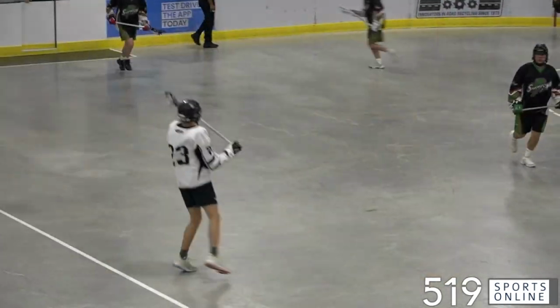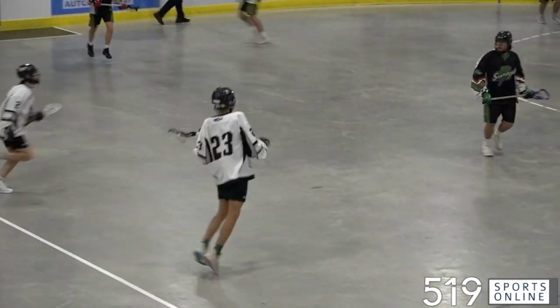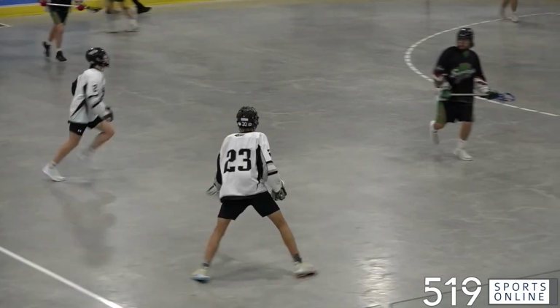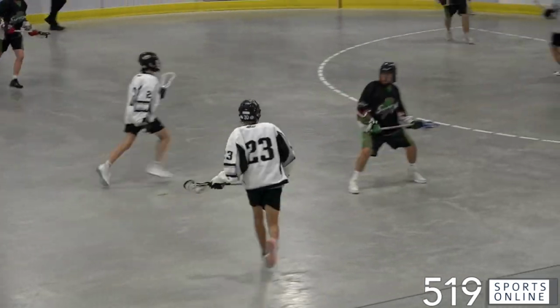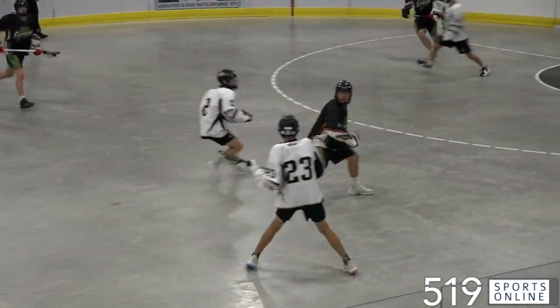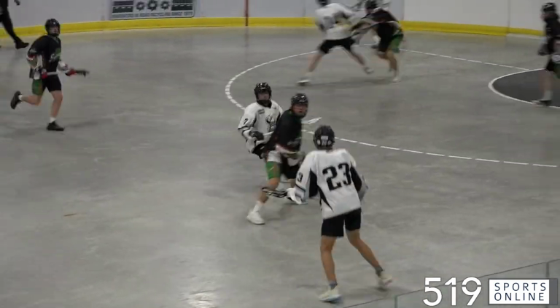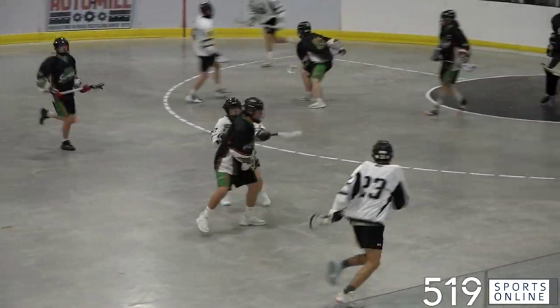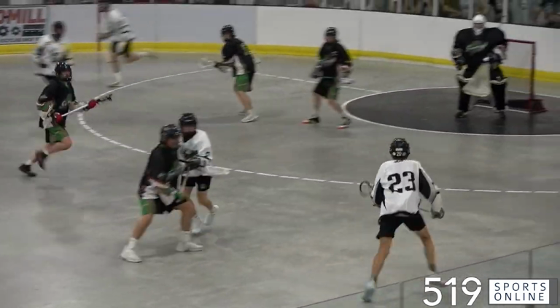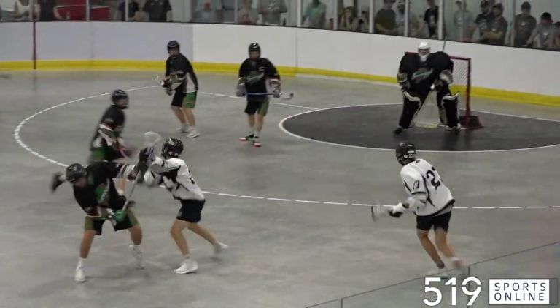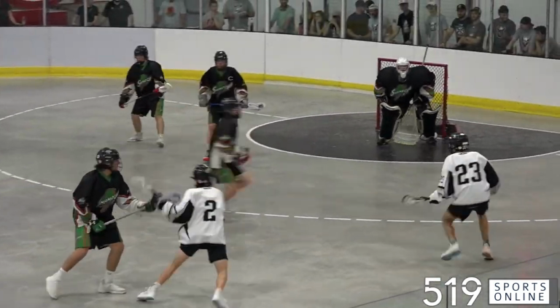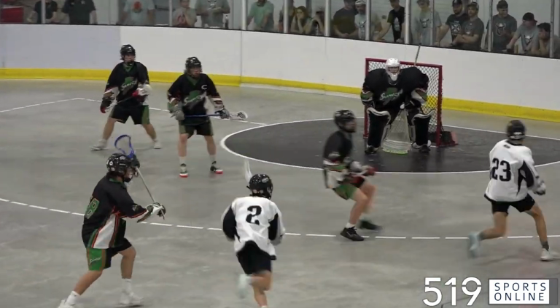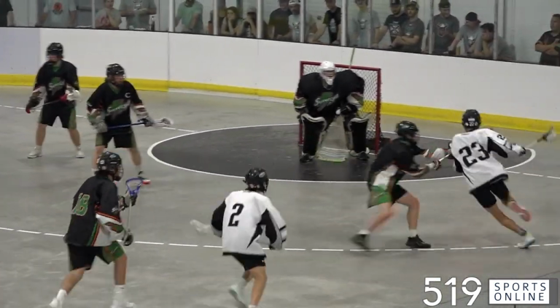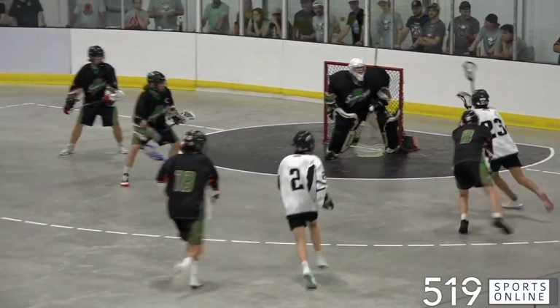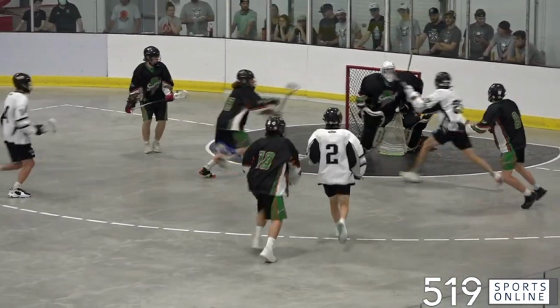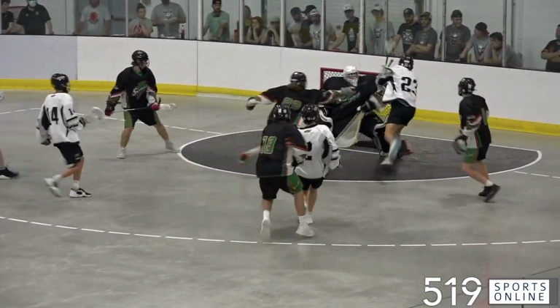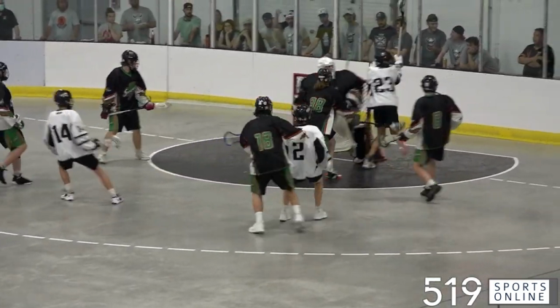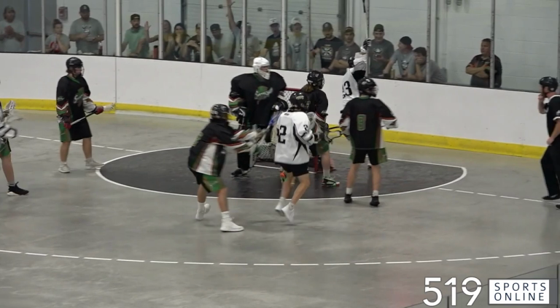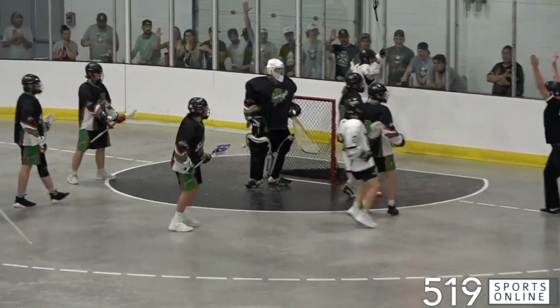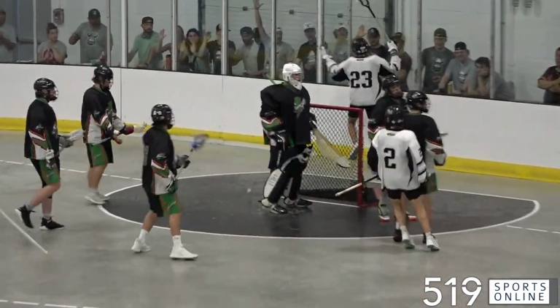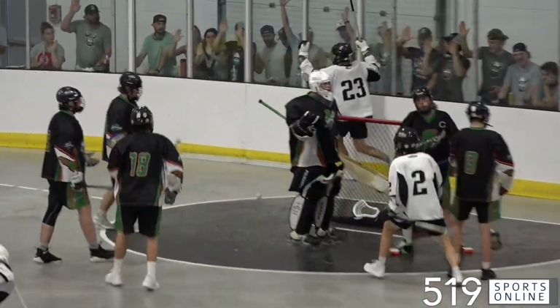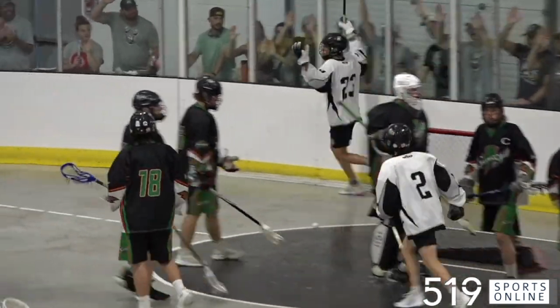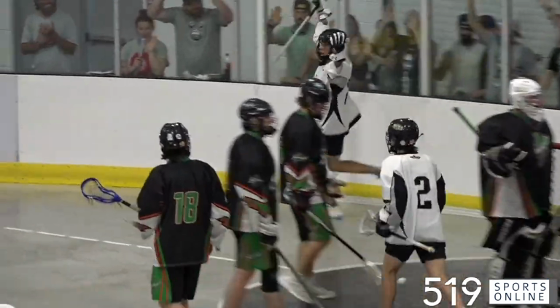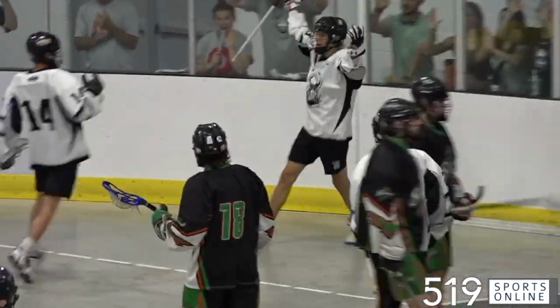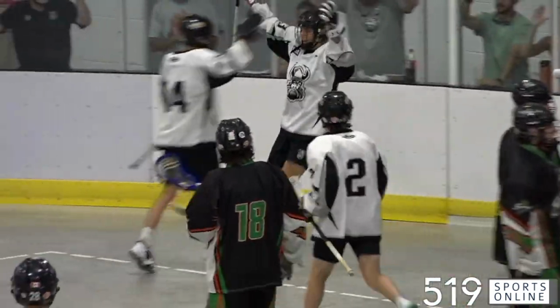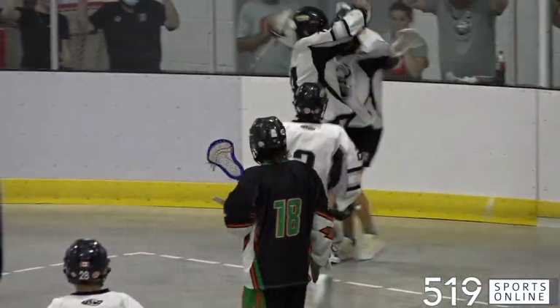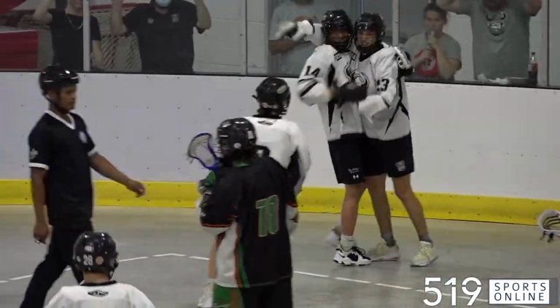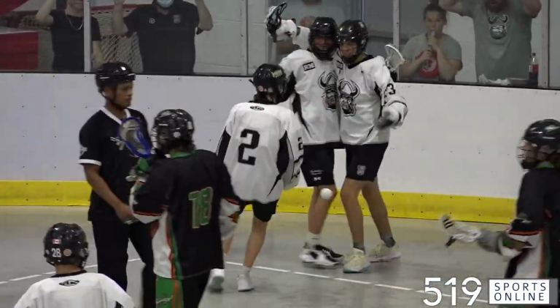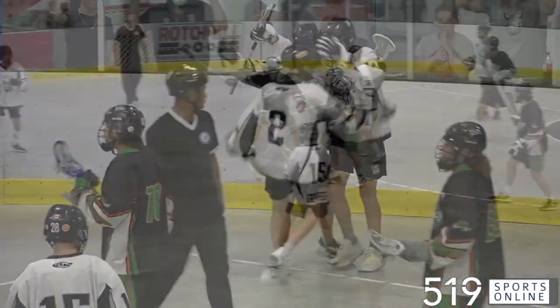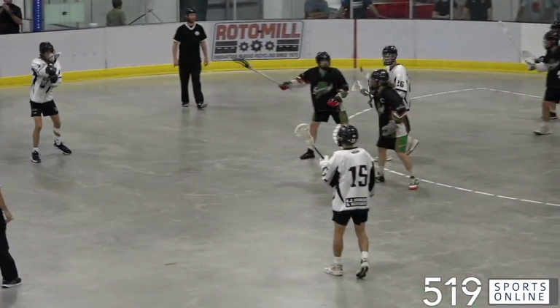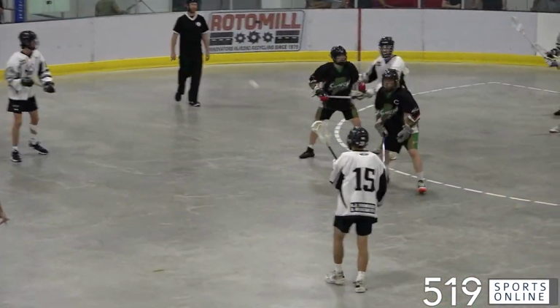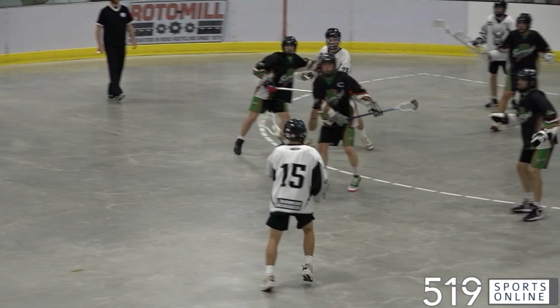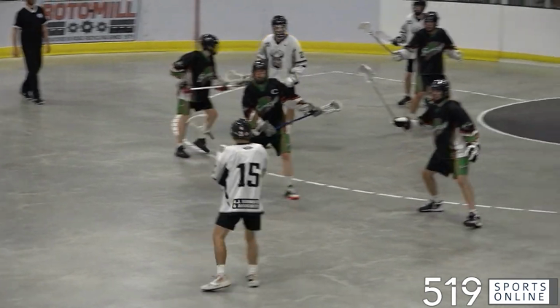Back come the Northmen — watch number 23. That's Logan Sawyer taking it to the net, and he gets the Northmen on the board. Sawyer makes it 3-1, and the Northmen strike again before the period is over.